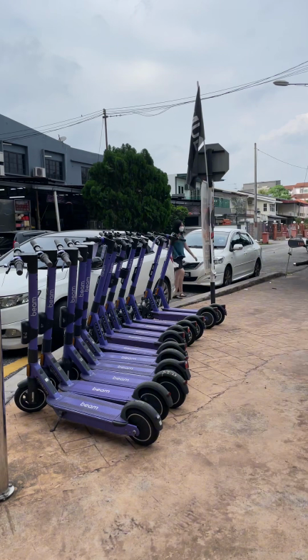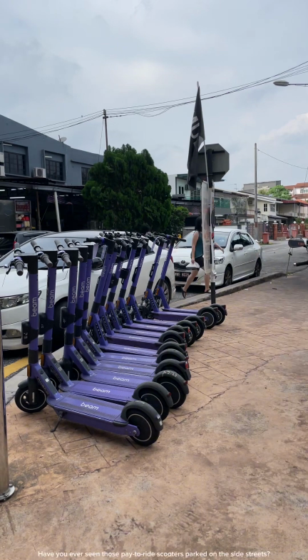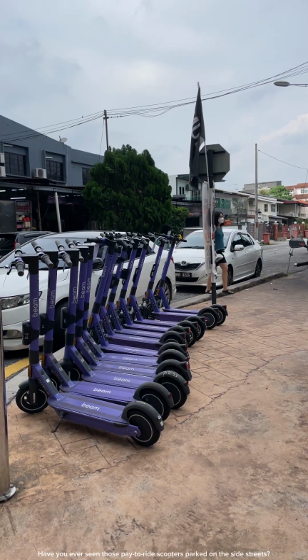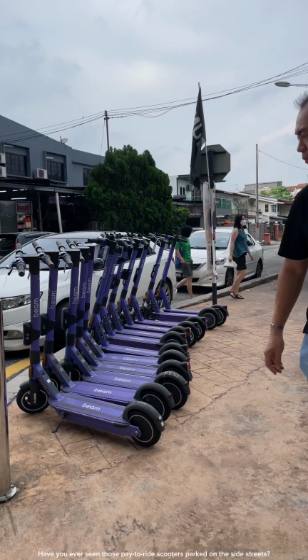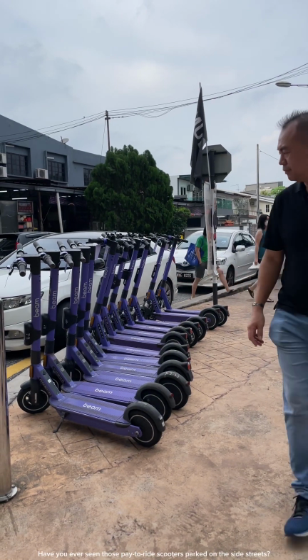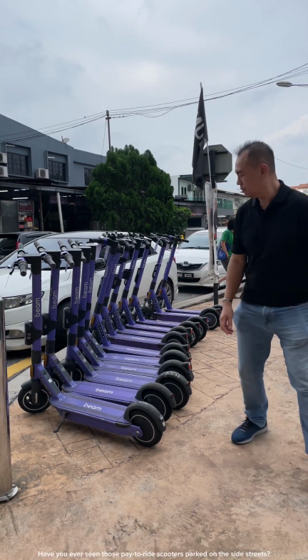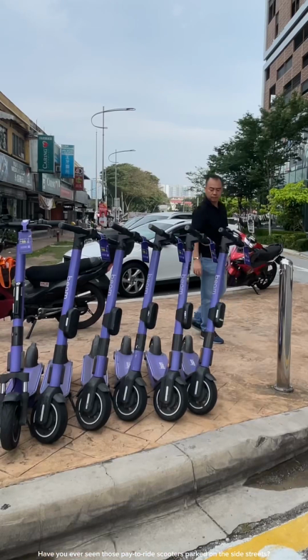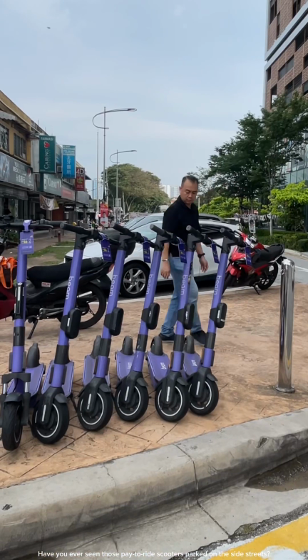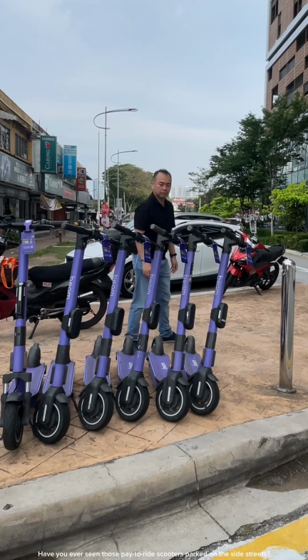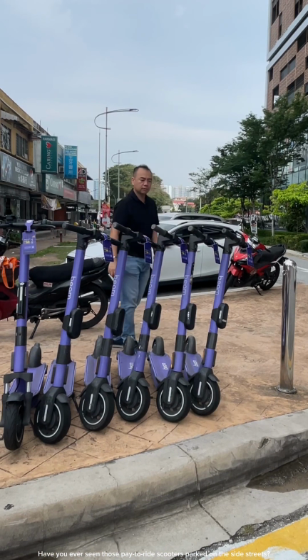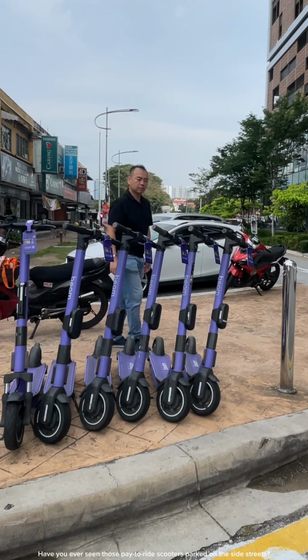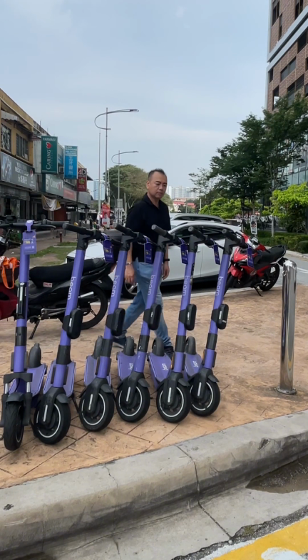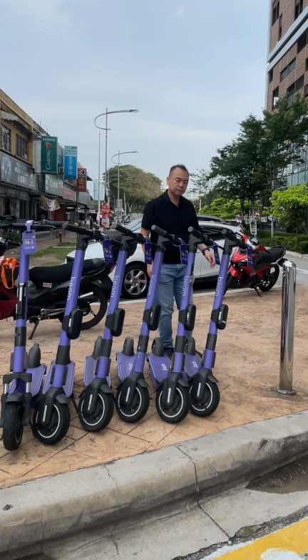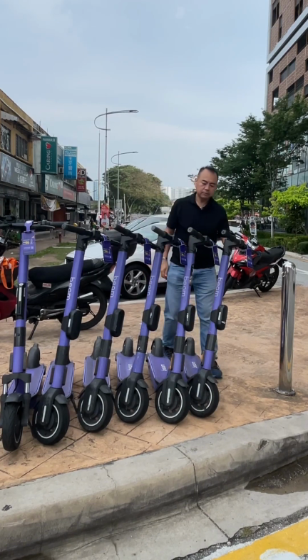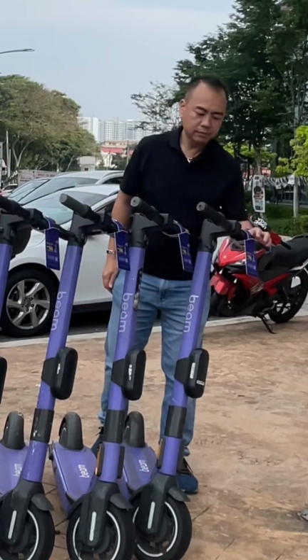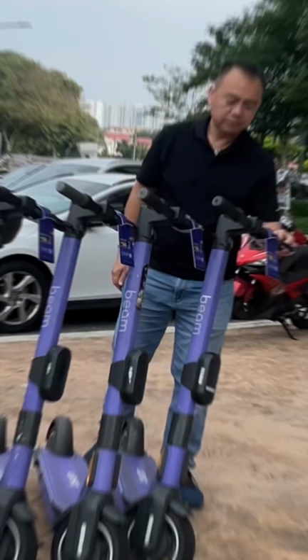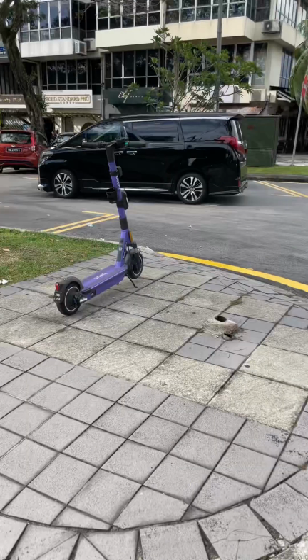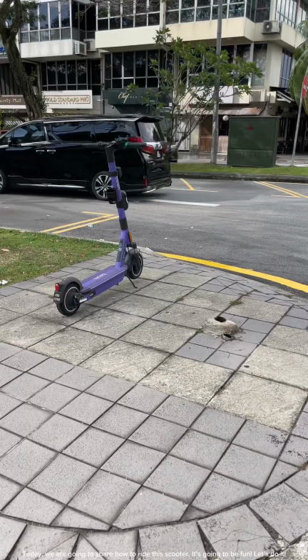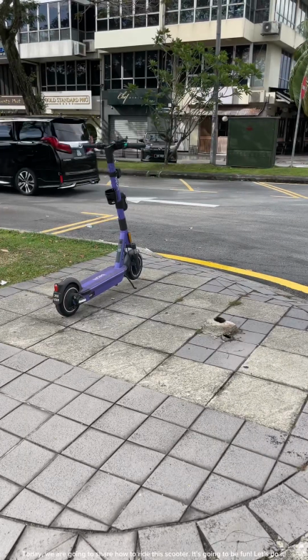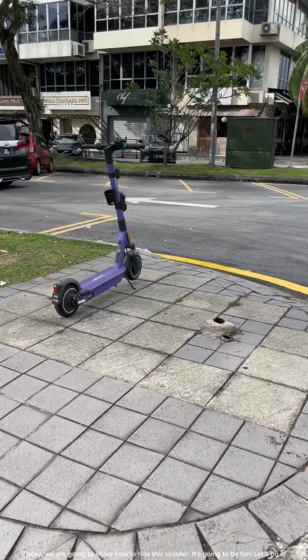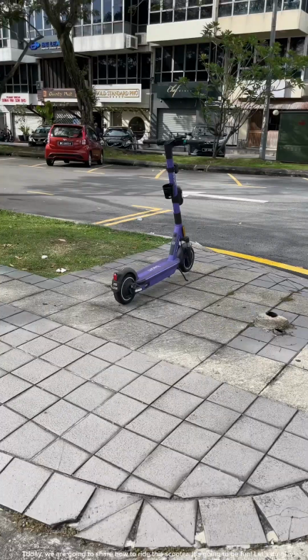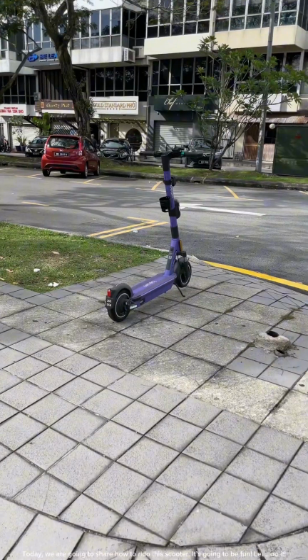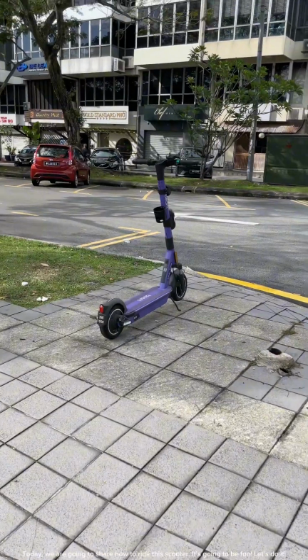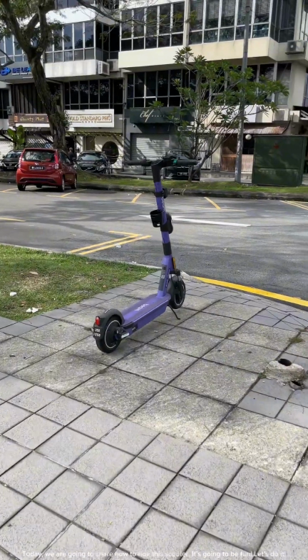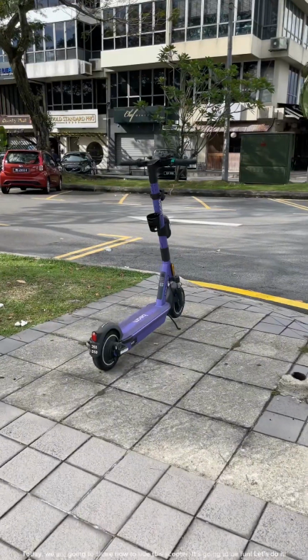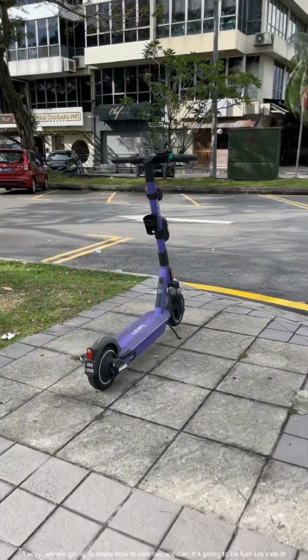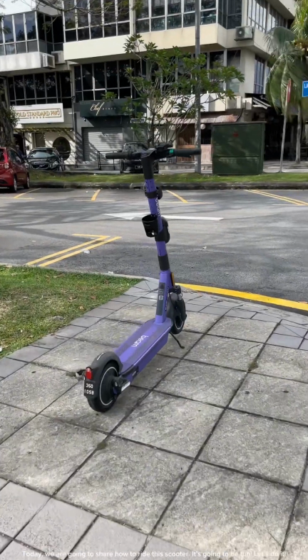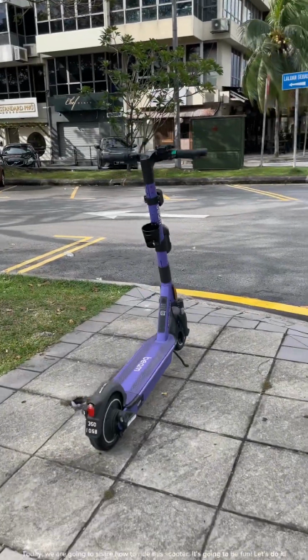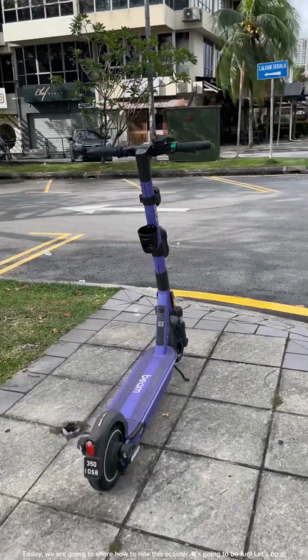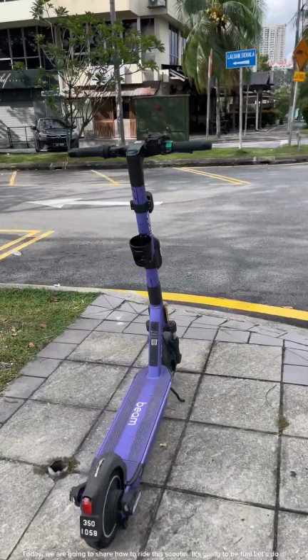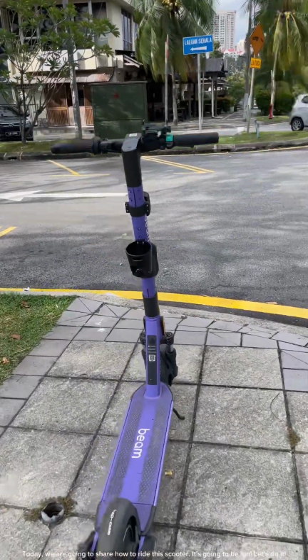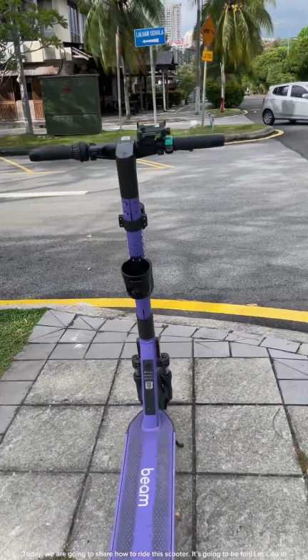Have you ever seen those paid-to-ride scooters parked on the side streets? Today we are going to share how to ride this scooter. It's going to be fun. Let's do it!